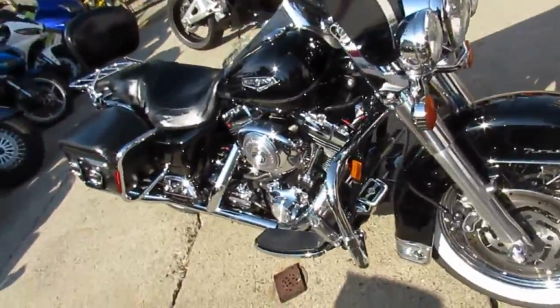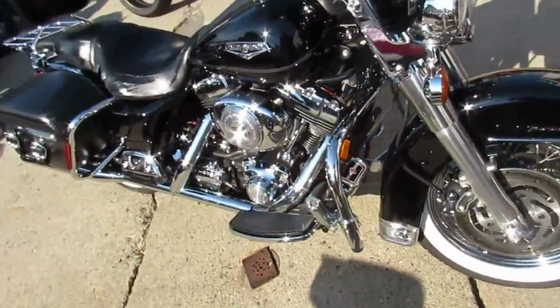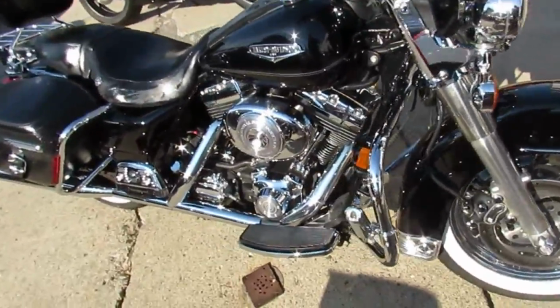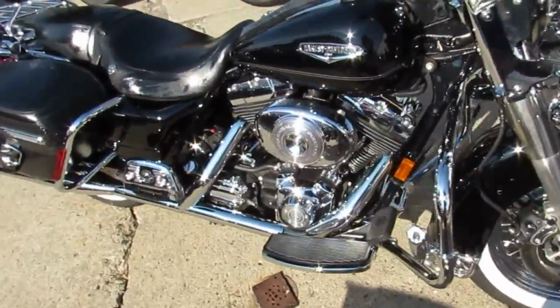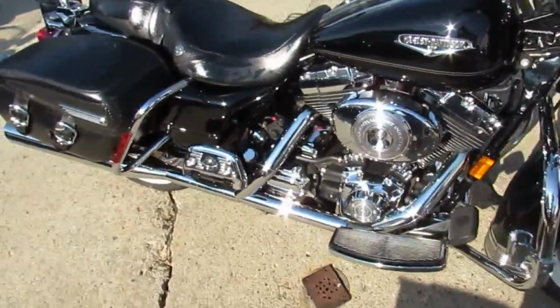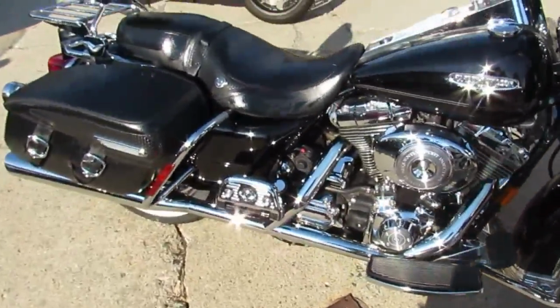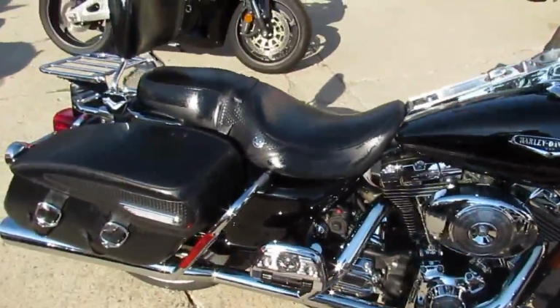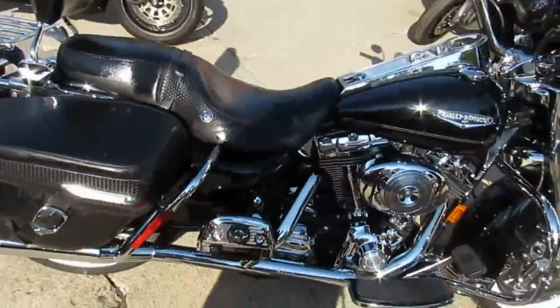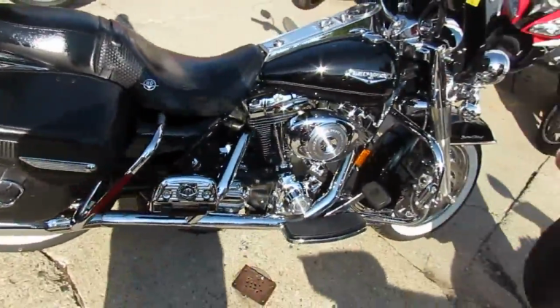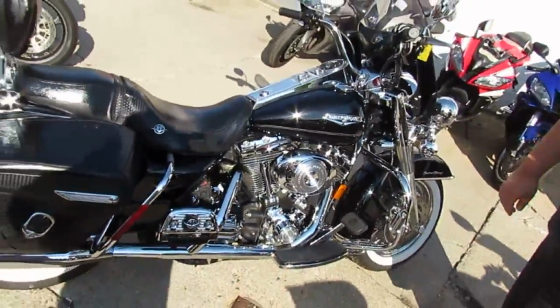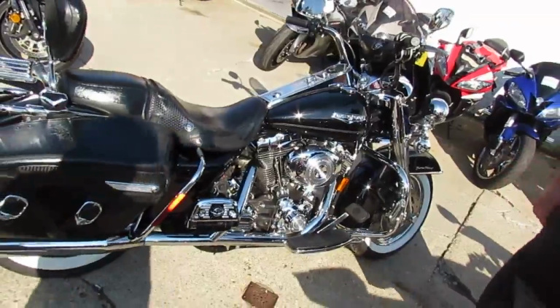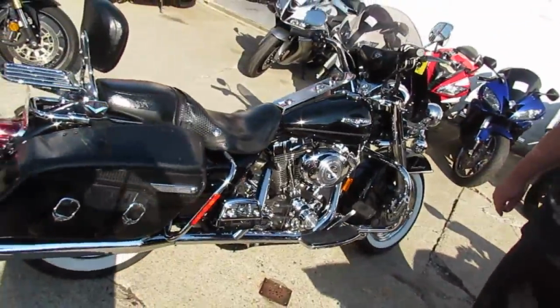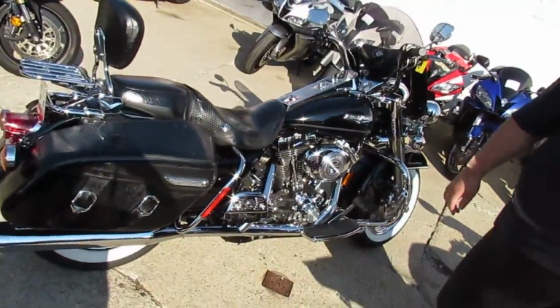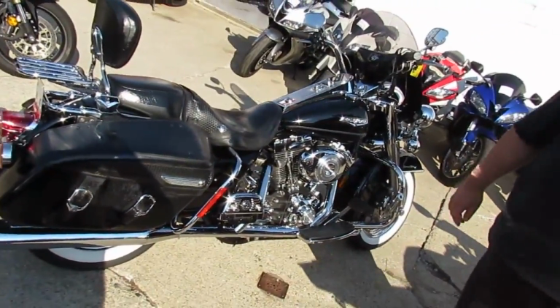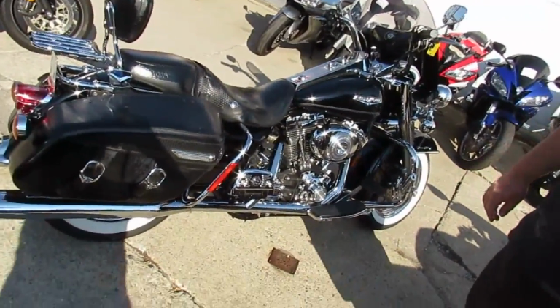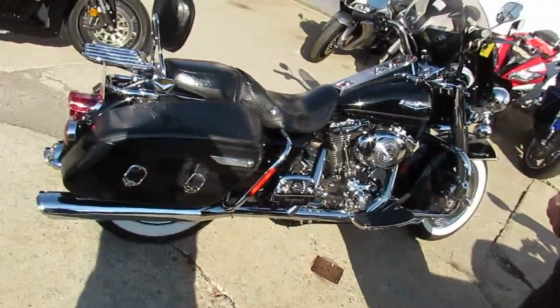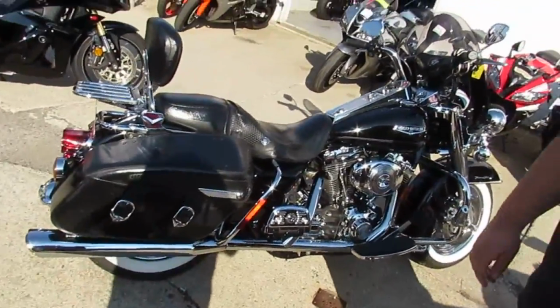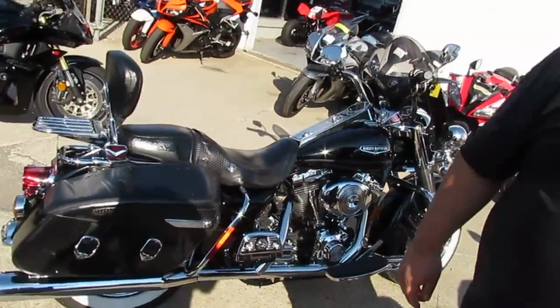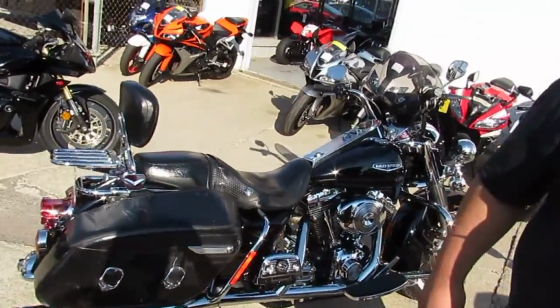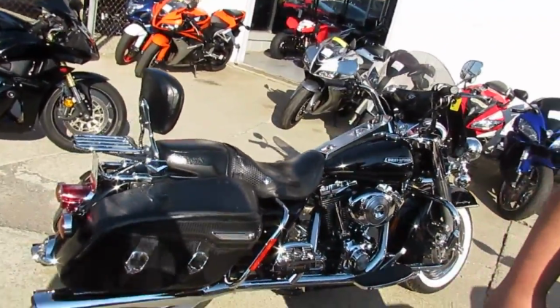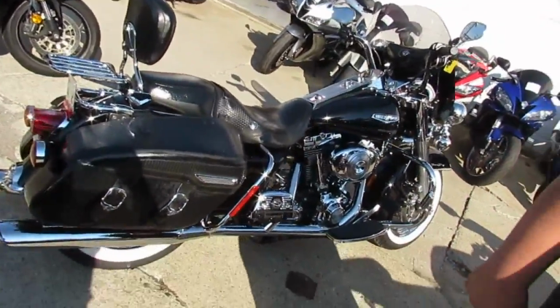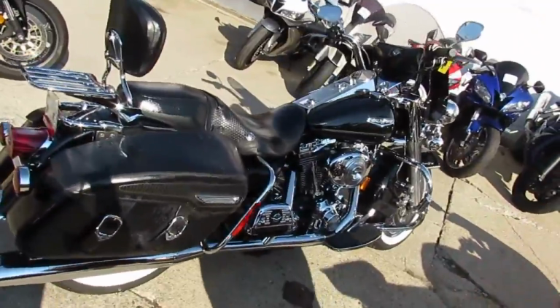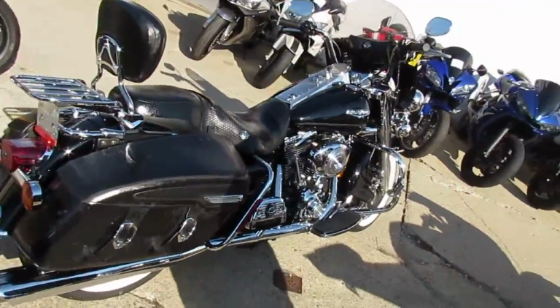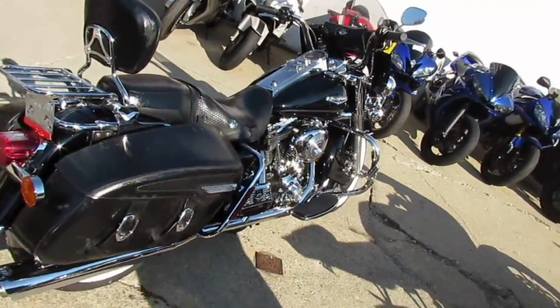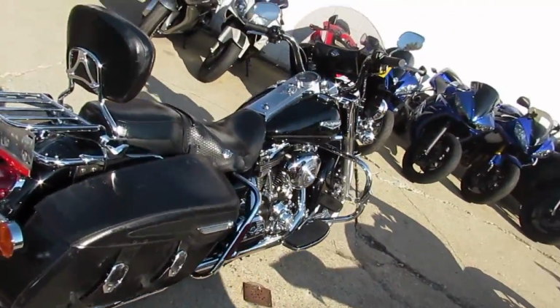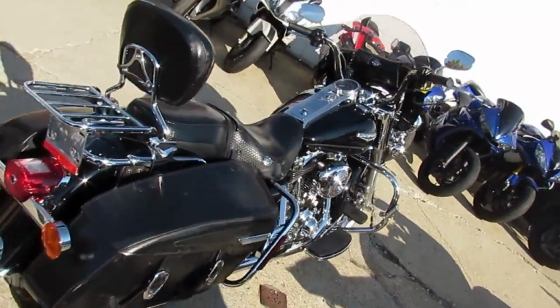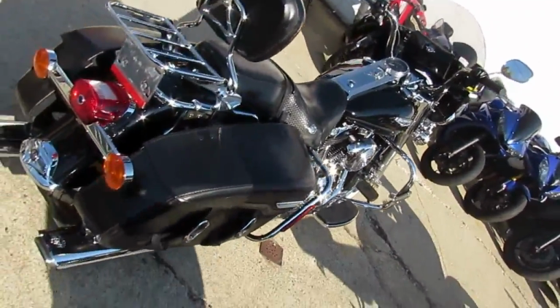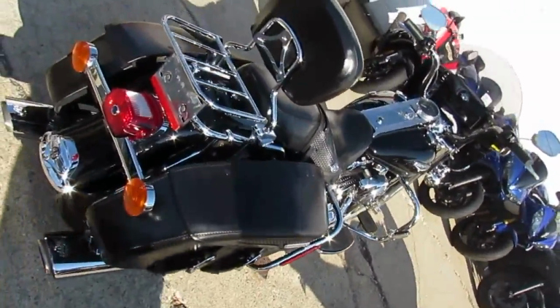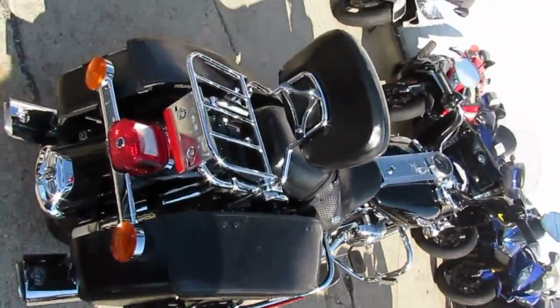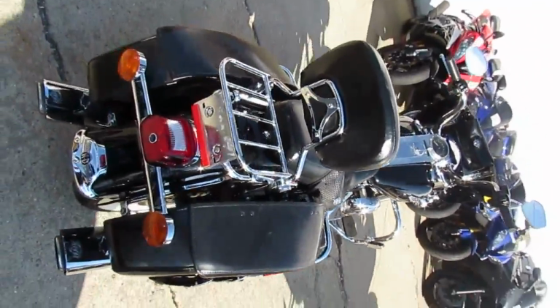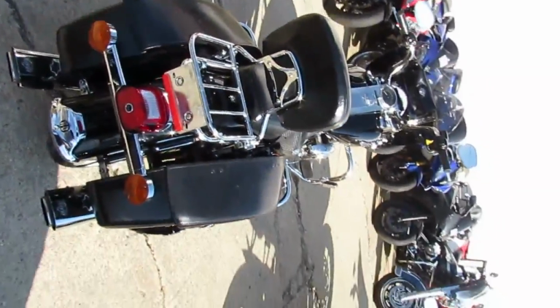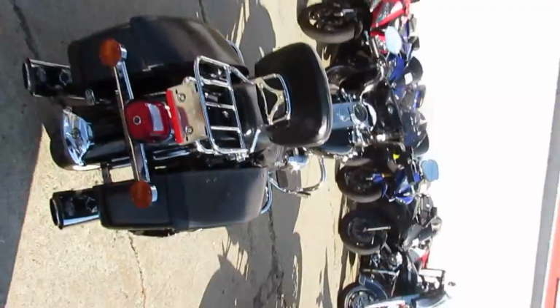This bike turns heads. It's vivid black with tons of chrome. It's got the windshield, highway lights, engine guards, highway pegs, backrests, luggage rack, floorboards, and white wall tires on chrome lace wheels. It doesn't get much cooler than that.